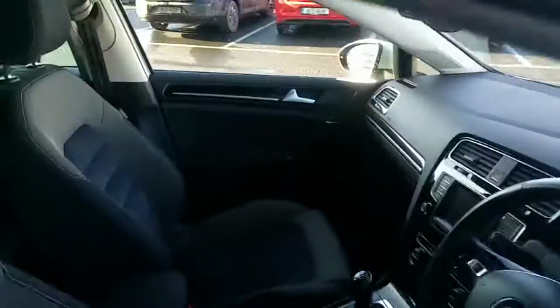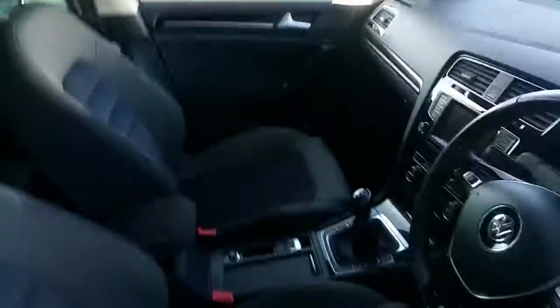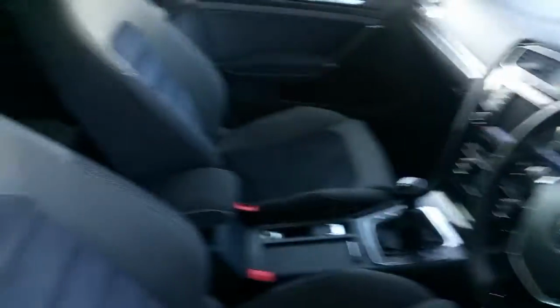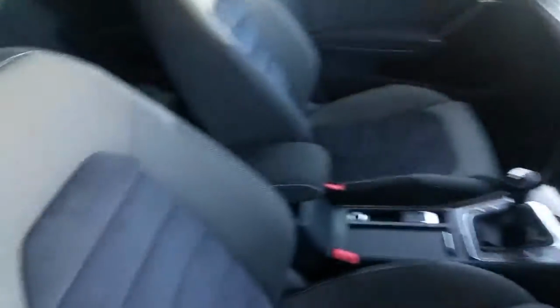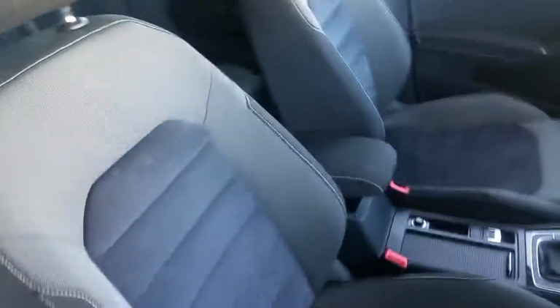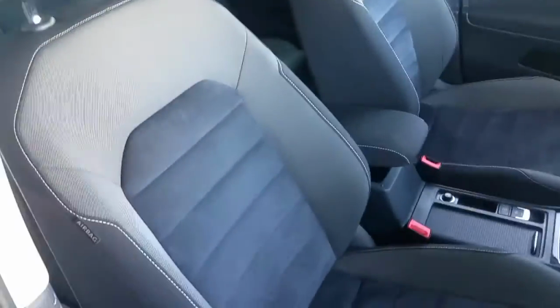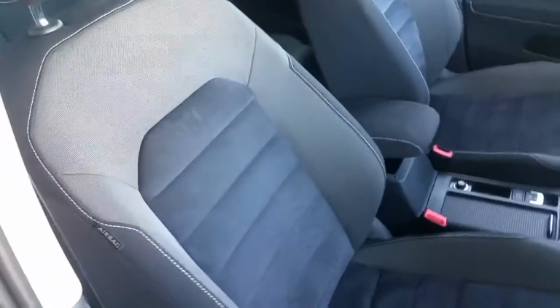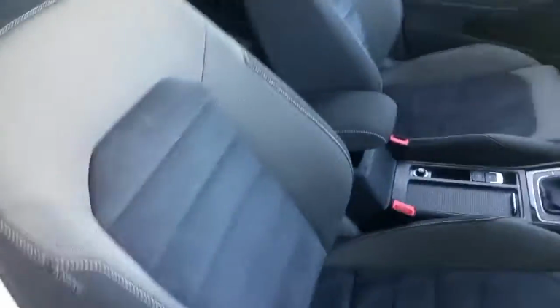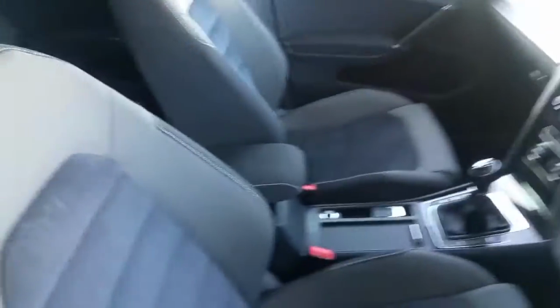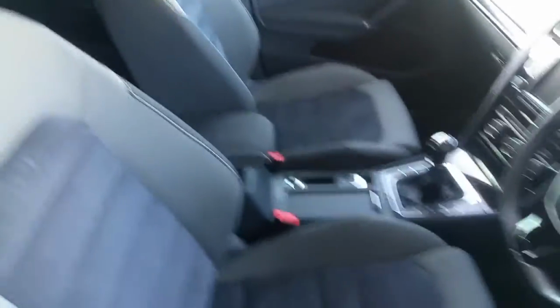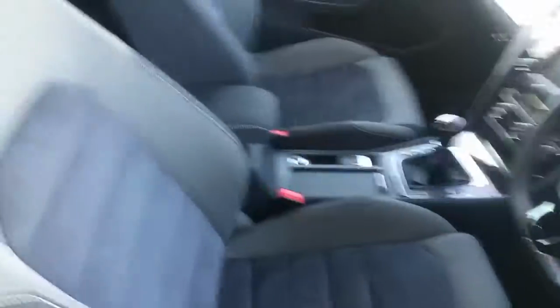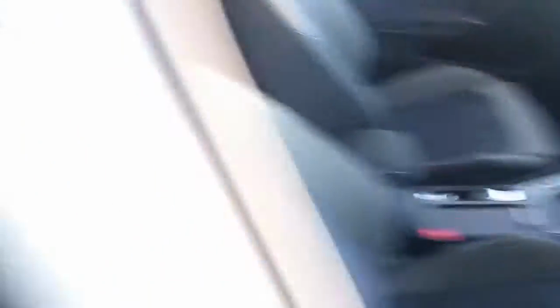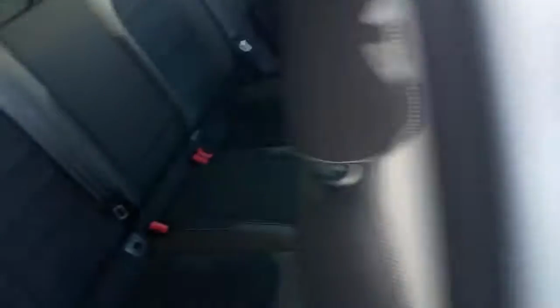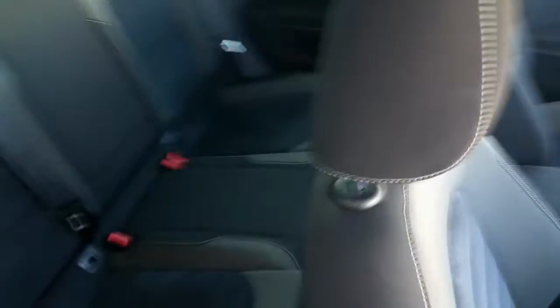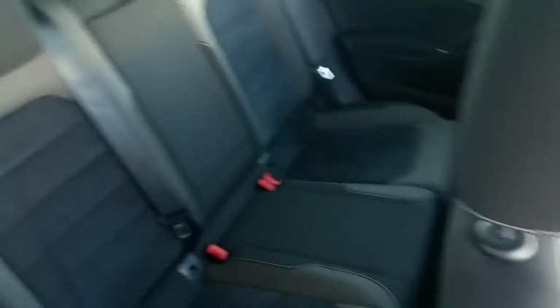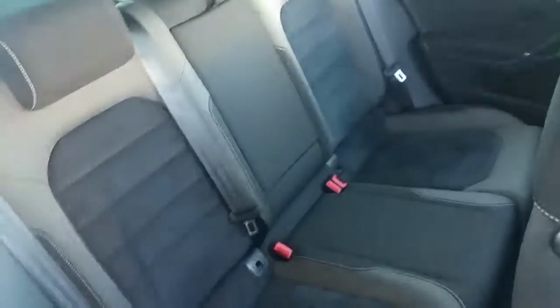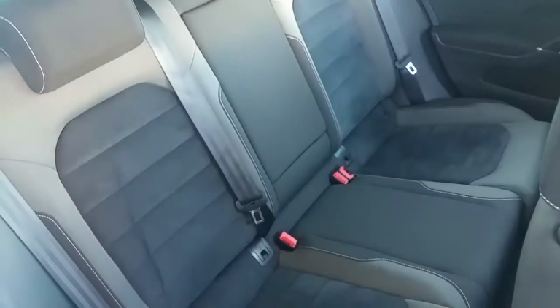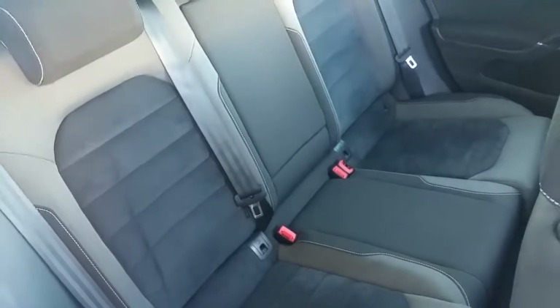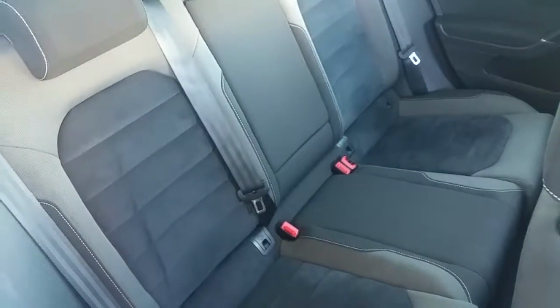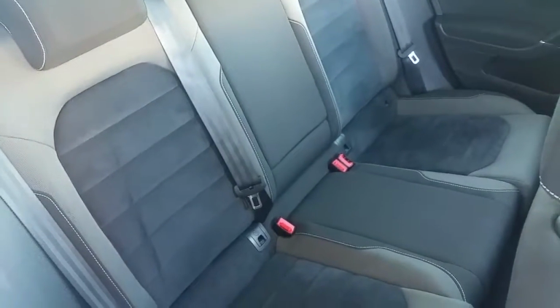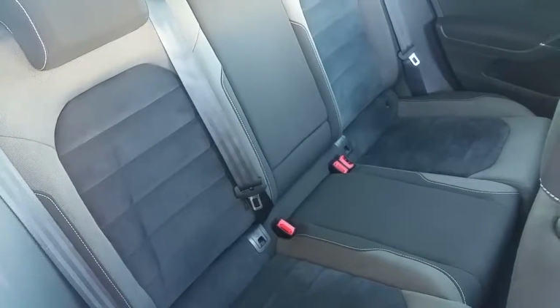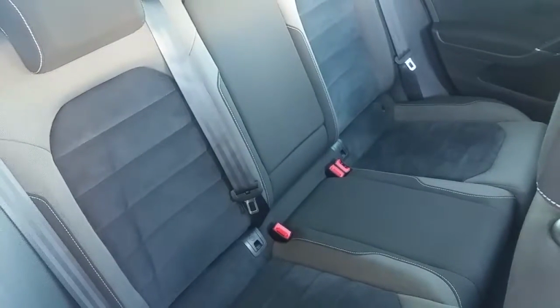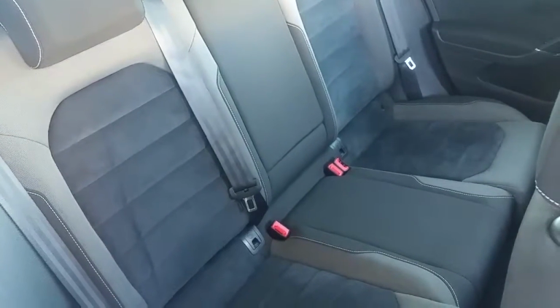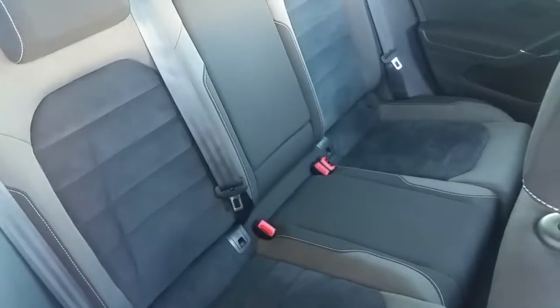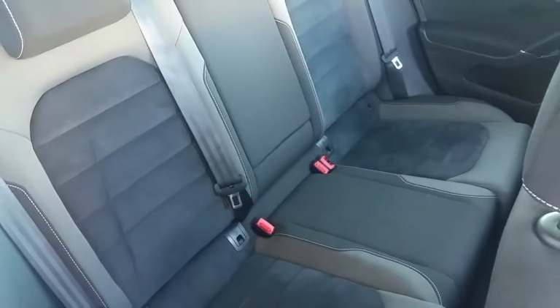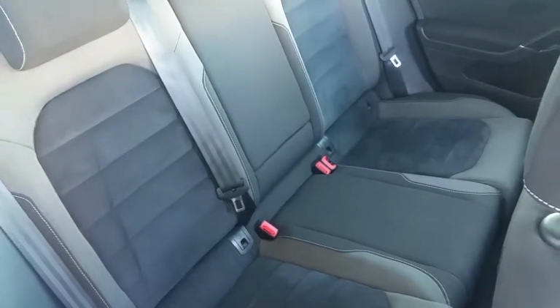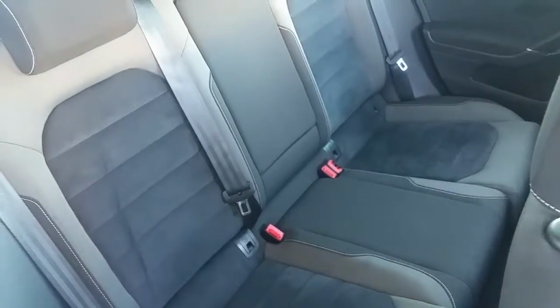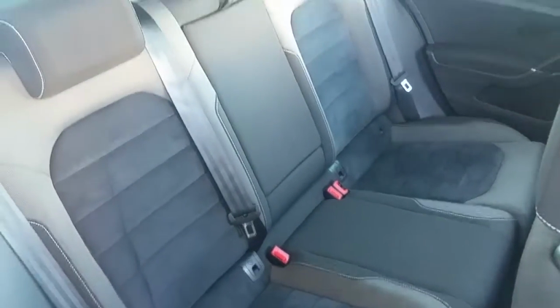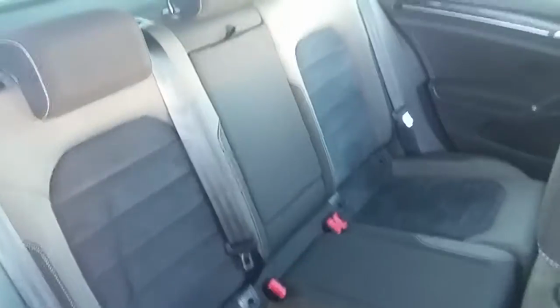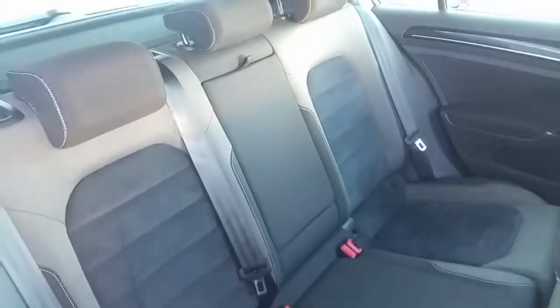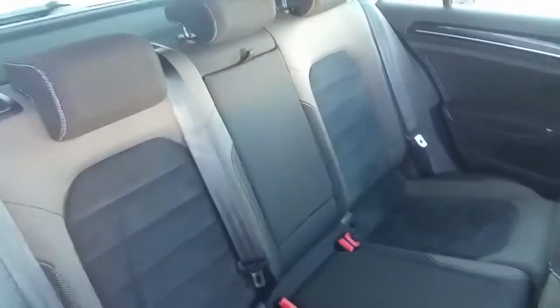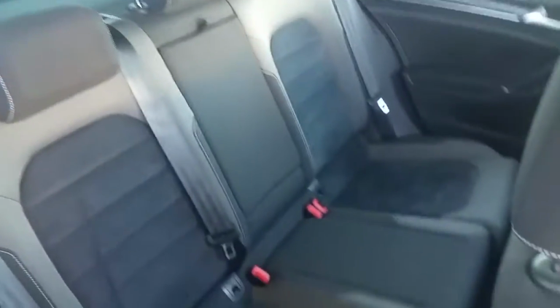There's lumbar support for the driver and the passenger, and in the rear of the vehicle there are isofix anchors and seats behind the driver and passenger, as well as a retractable armrest in the centre.